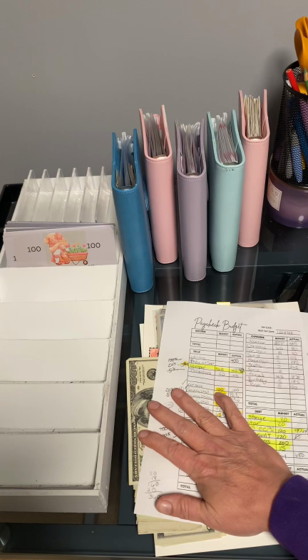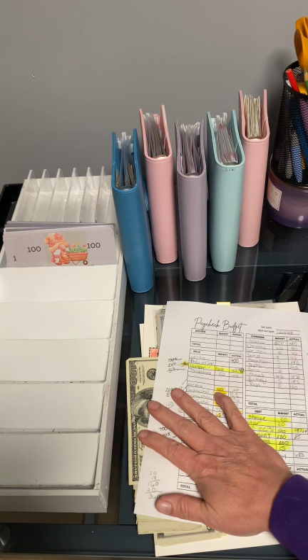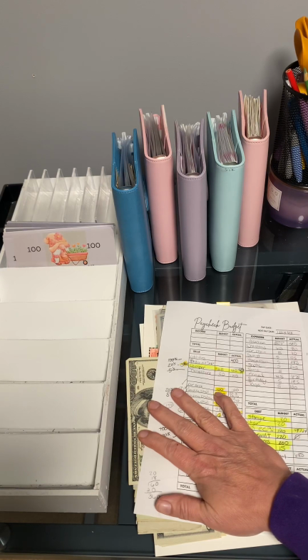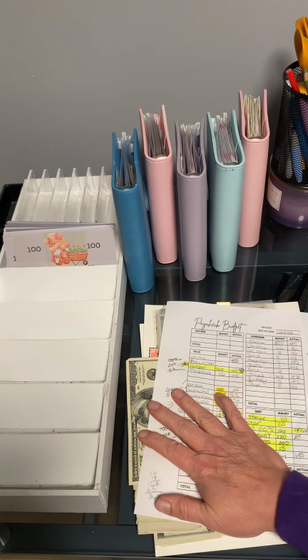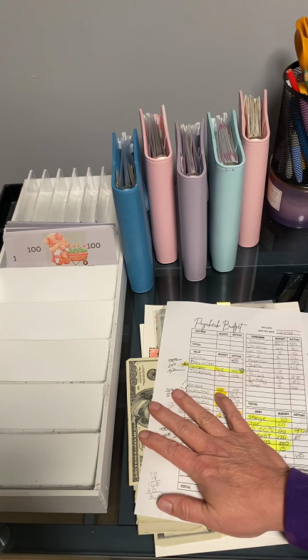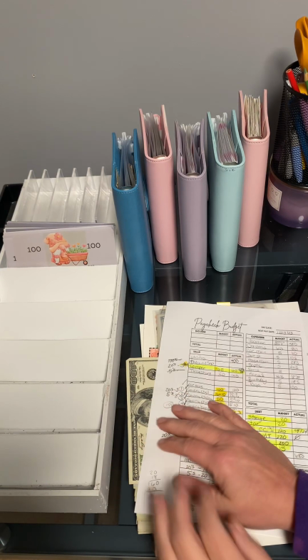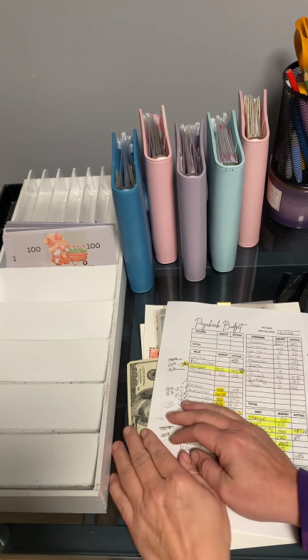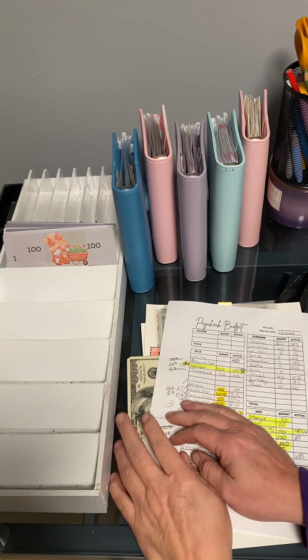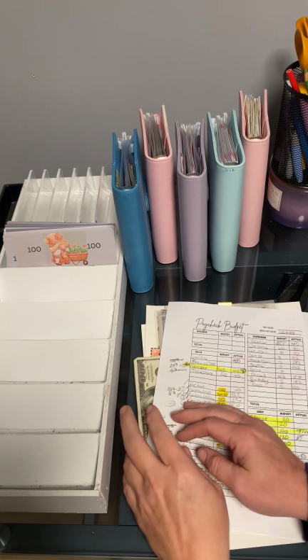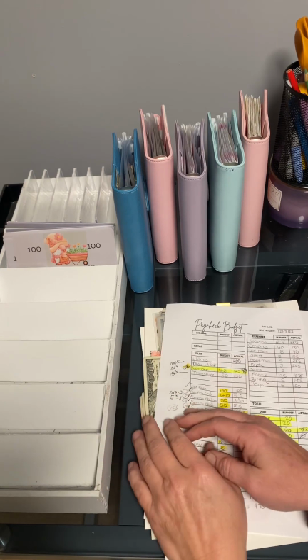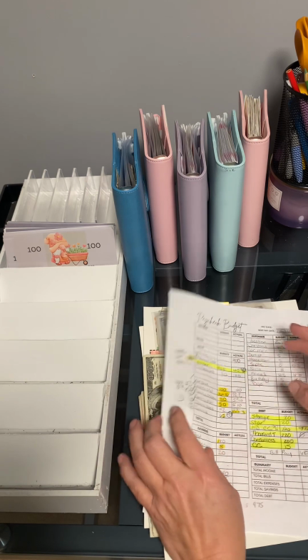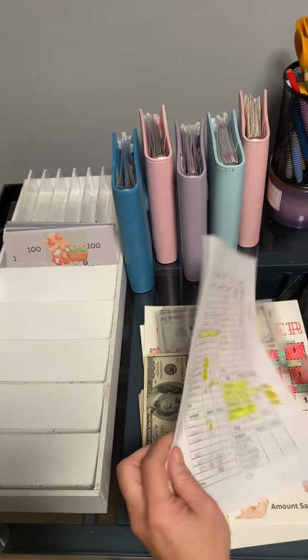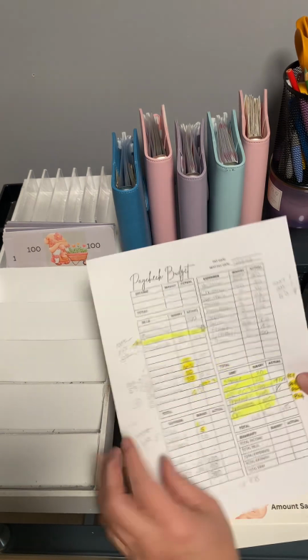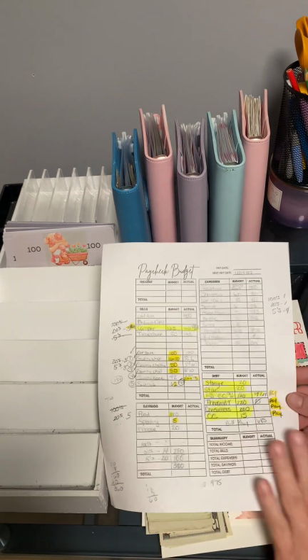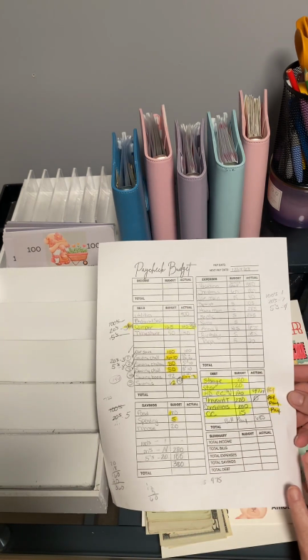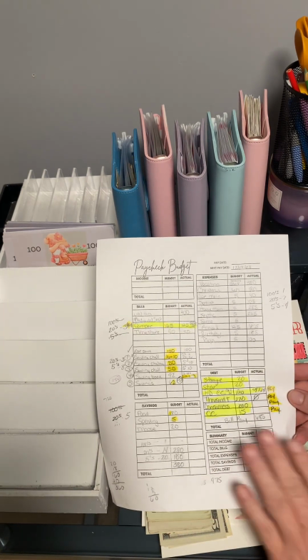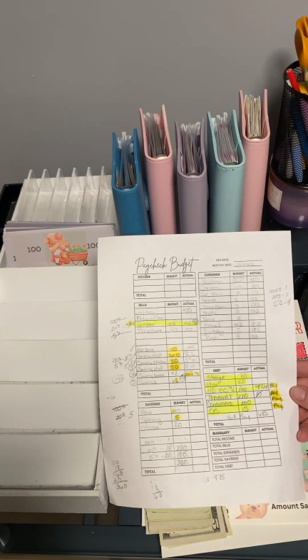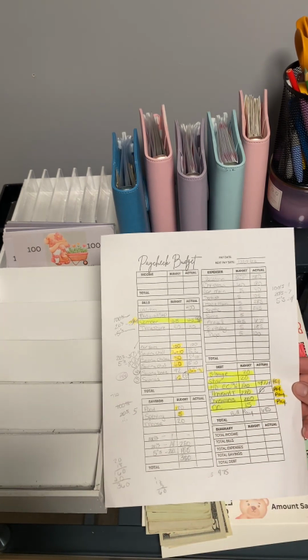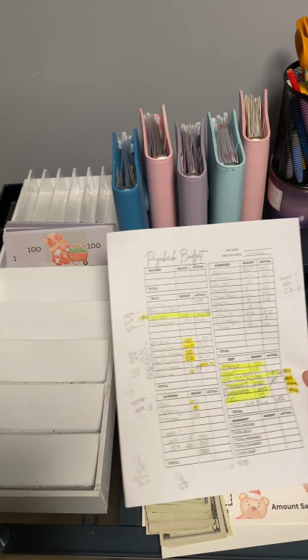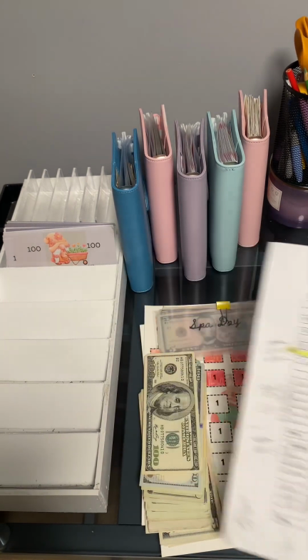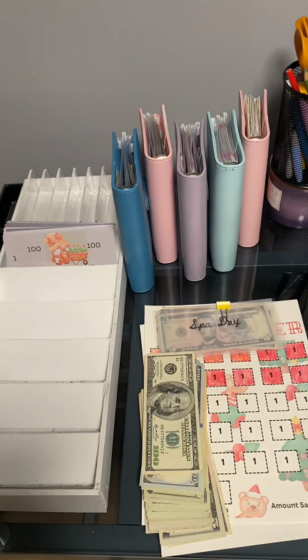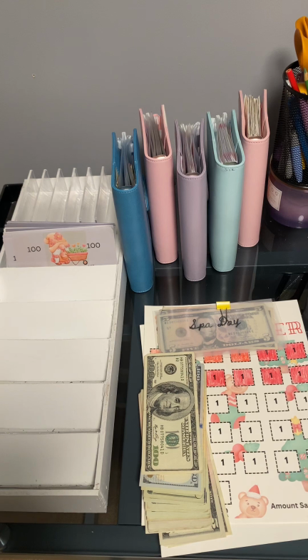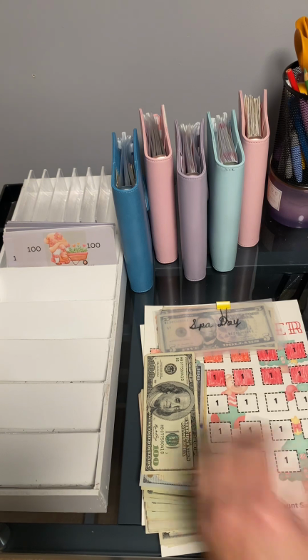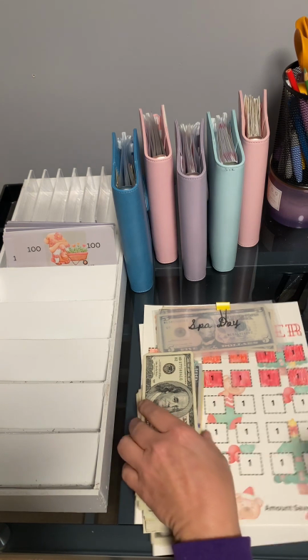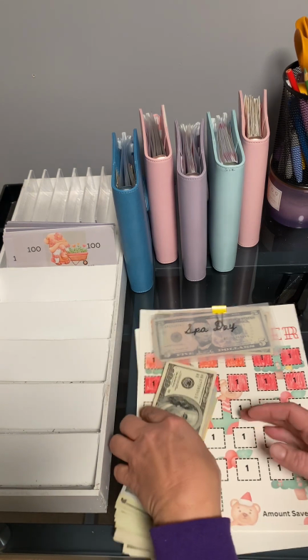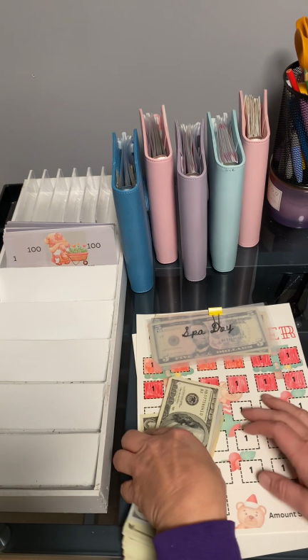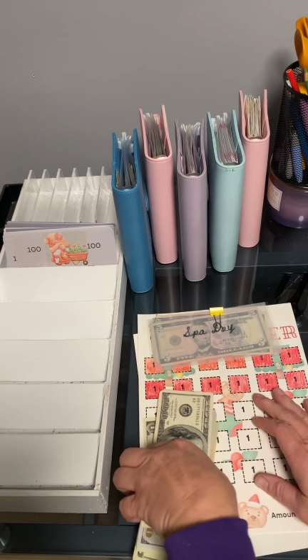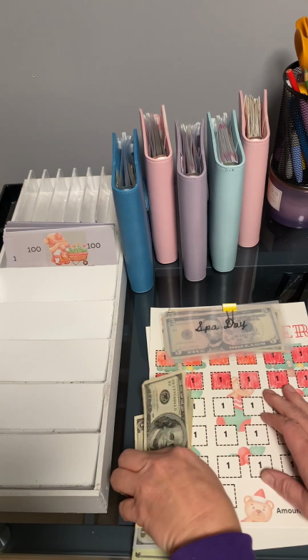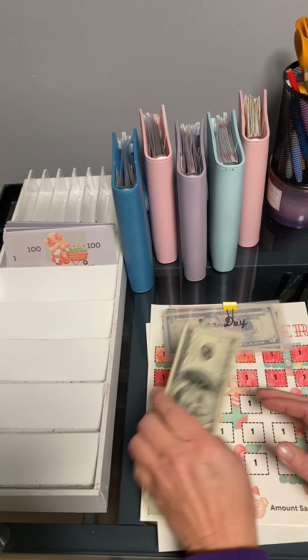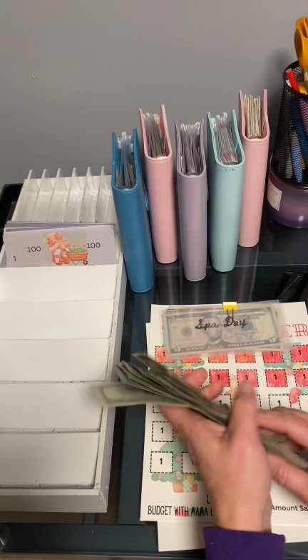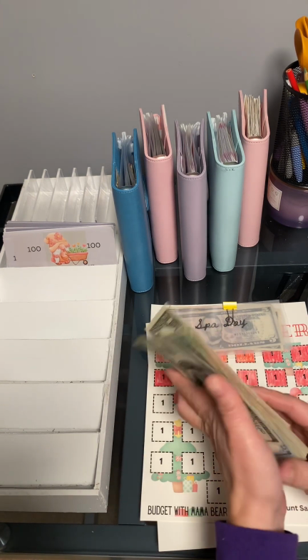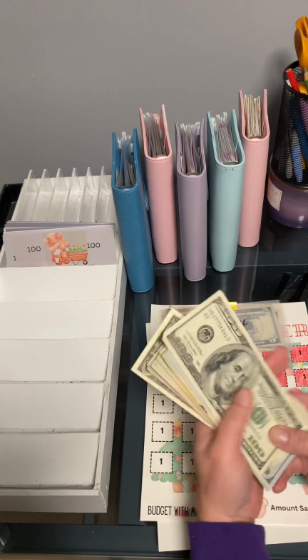Hi everybody, hope everybody's having a great week. I'm going to do a cash stuffing and I broke down everything right here on my bills. Everything in yellow is already paid for, so I'm going to set that on the side. And I'm going to count my money.